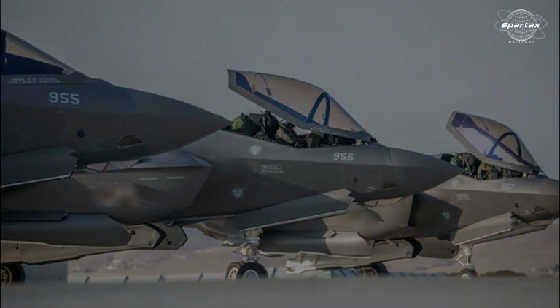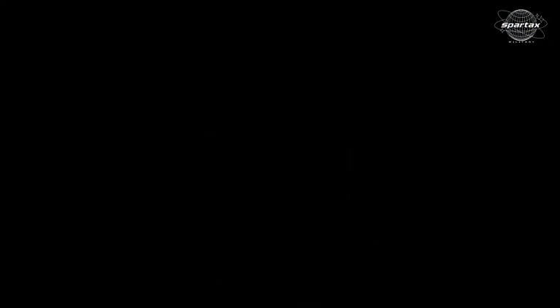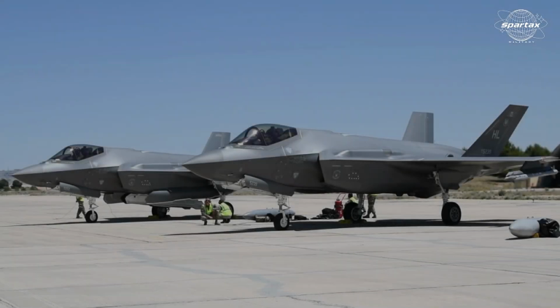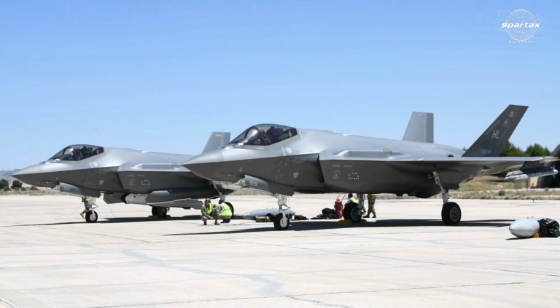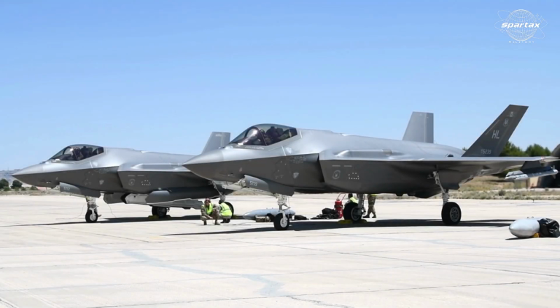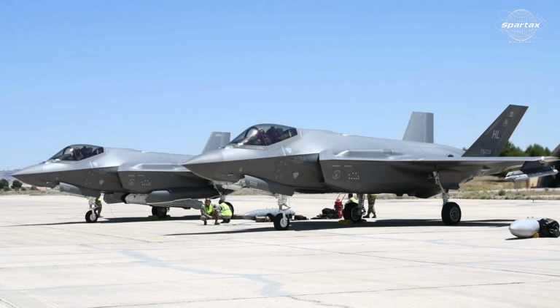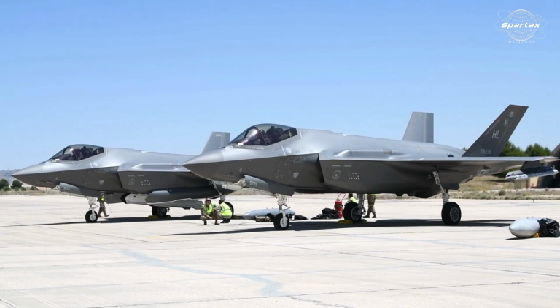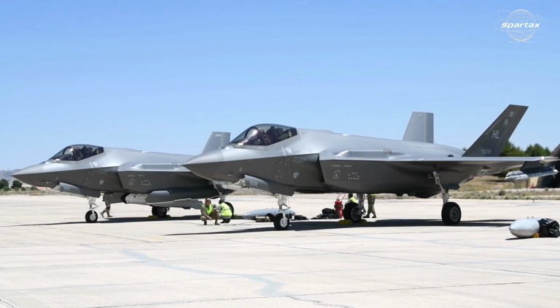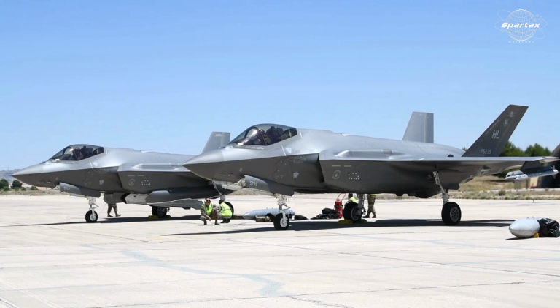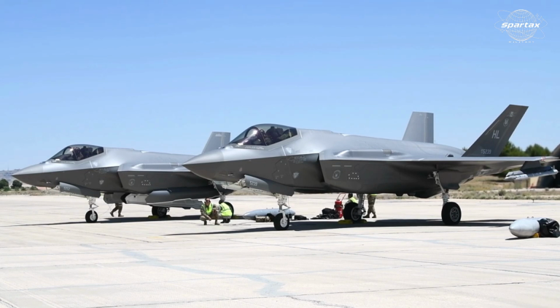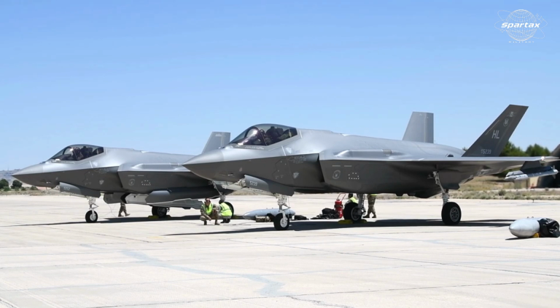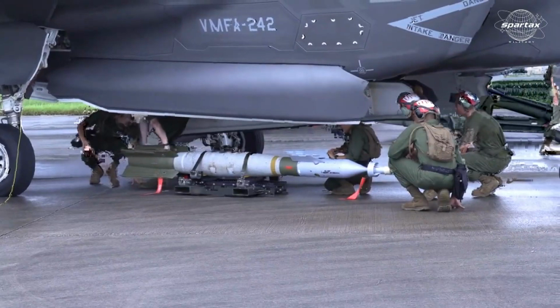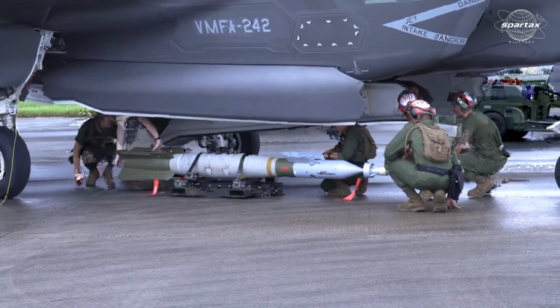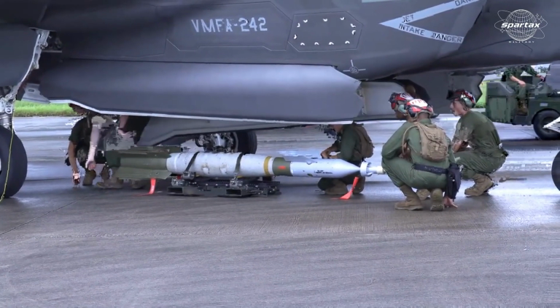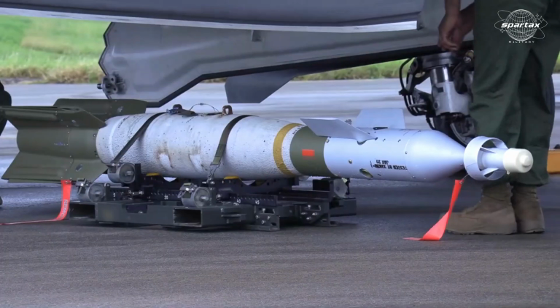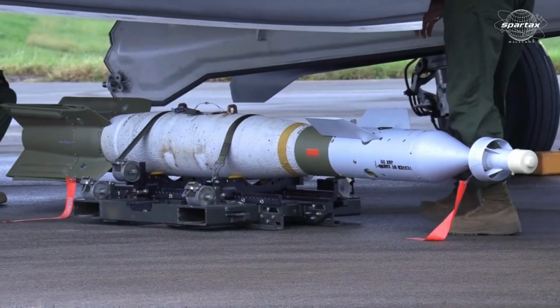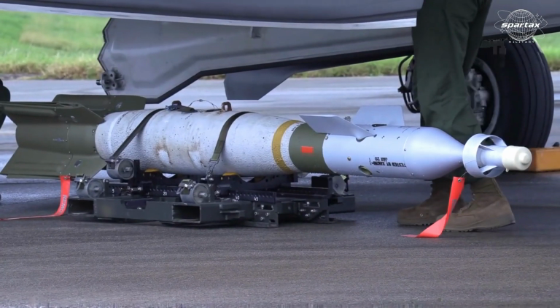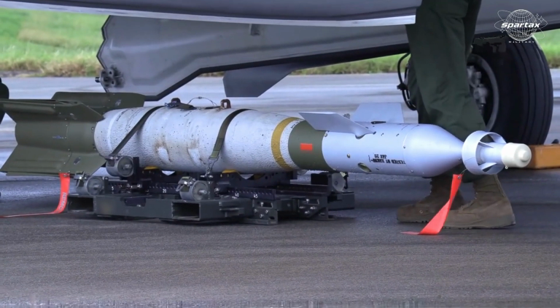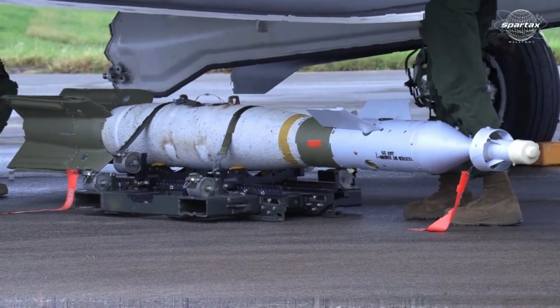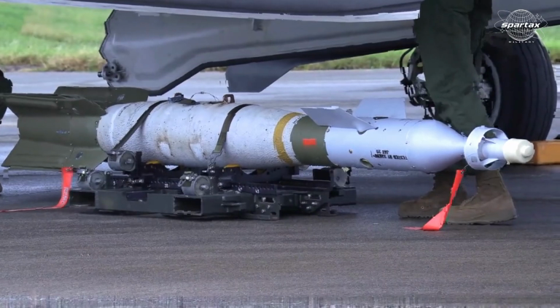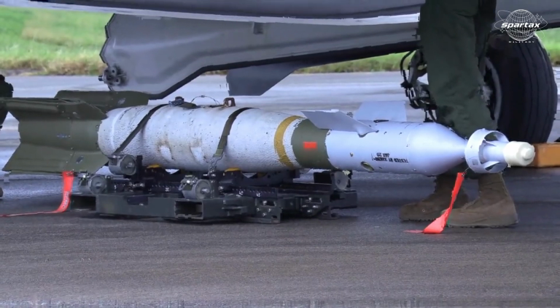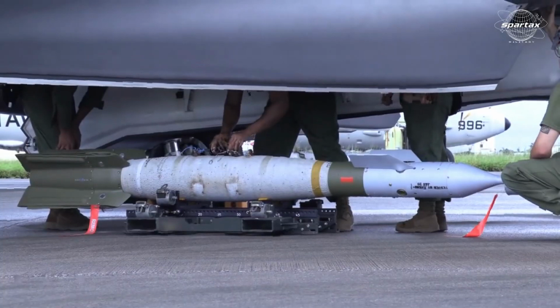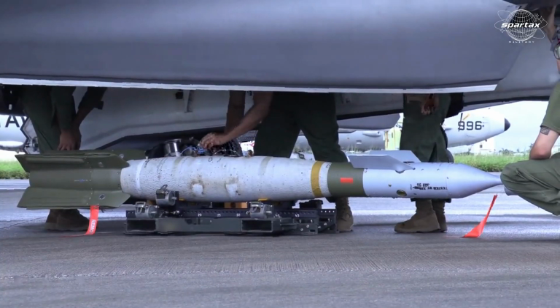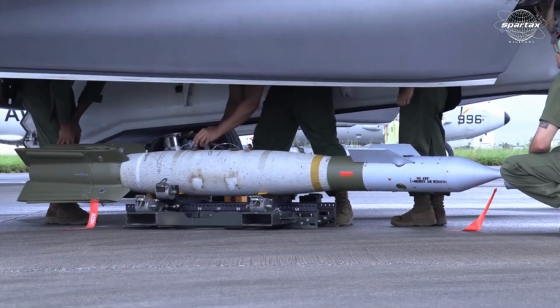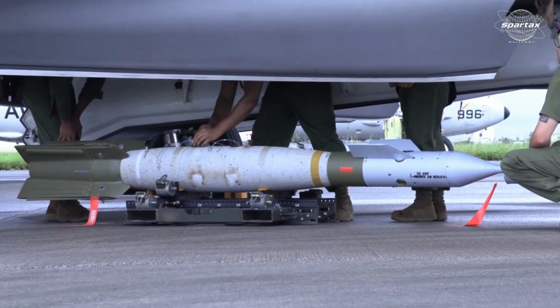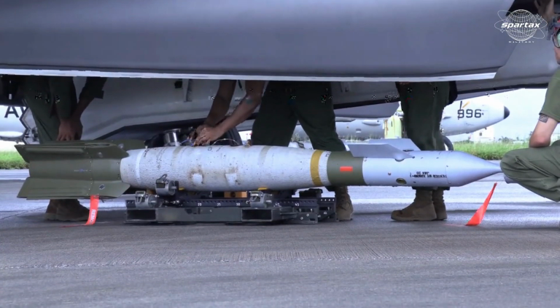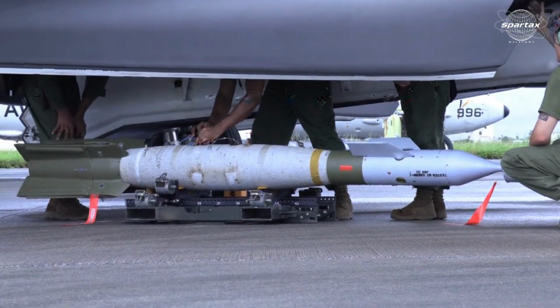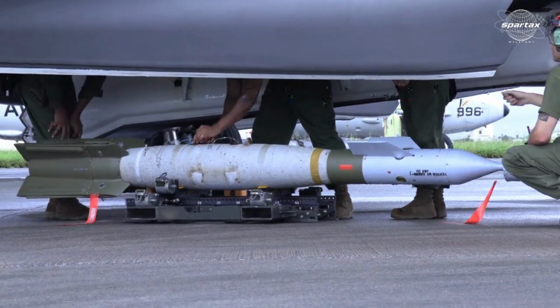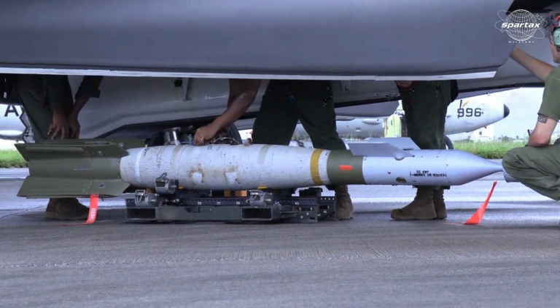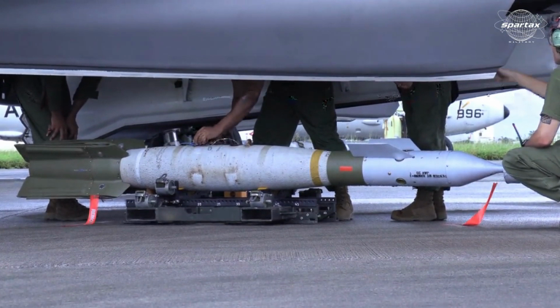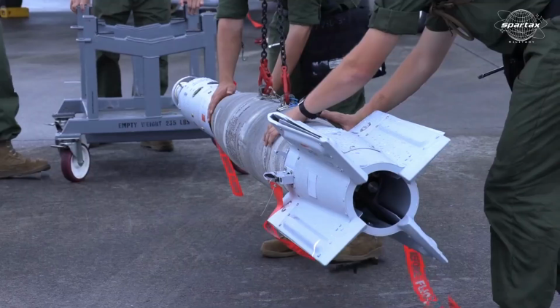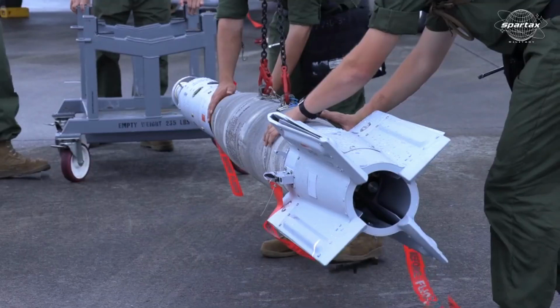This fighter plane is fully armed, including AIM-120 AMRAAM, AIM-132 ASRAAM, AIM-9X Sidewinder, and AGM-154 JSOW and AGM-158 JASSM air-to-ground missiles.